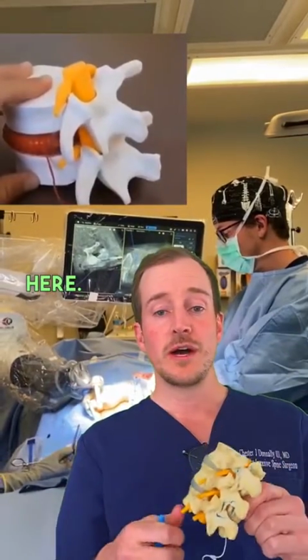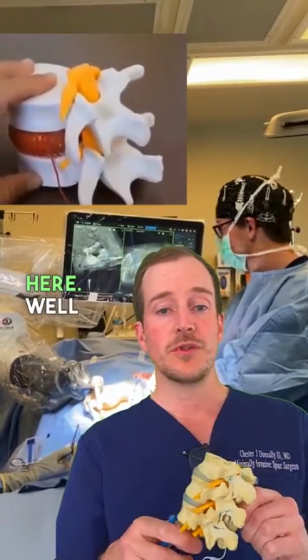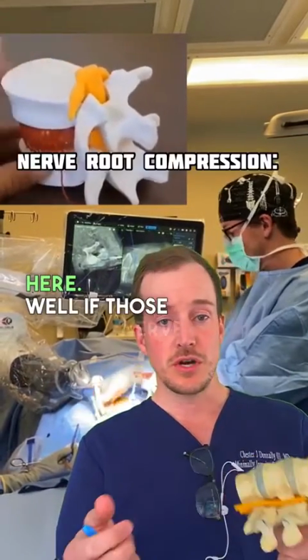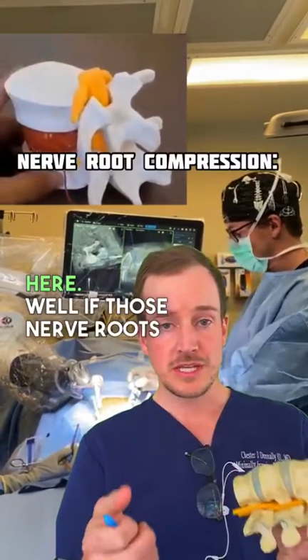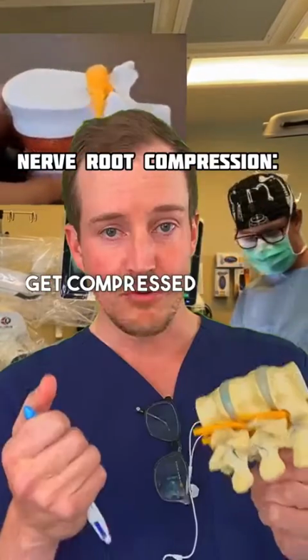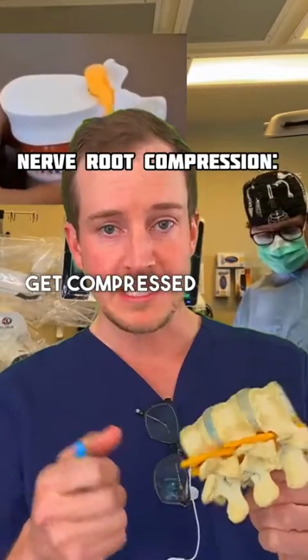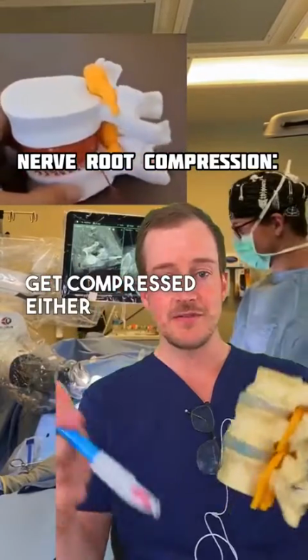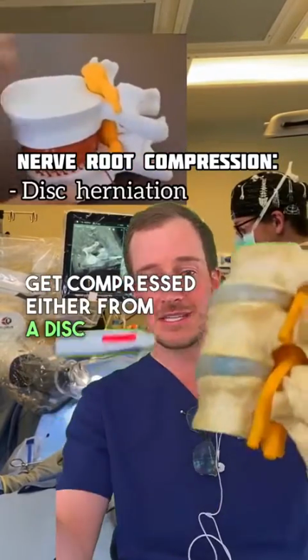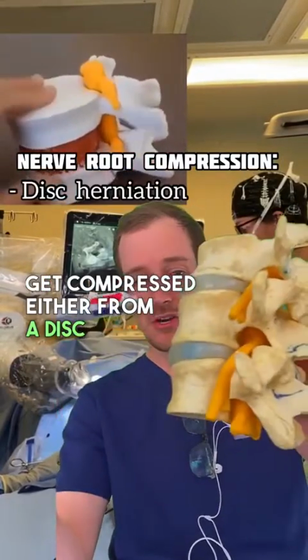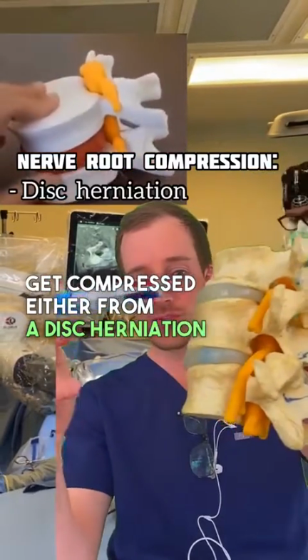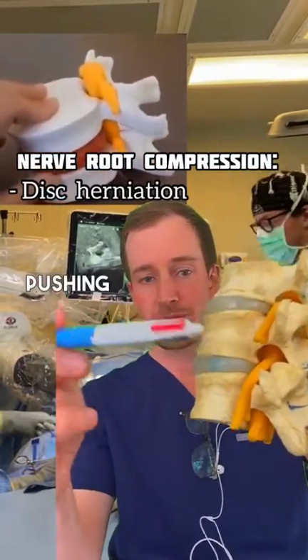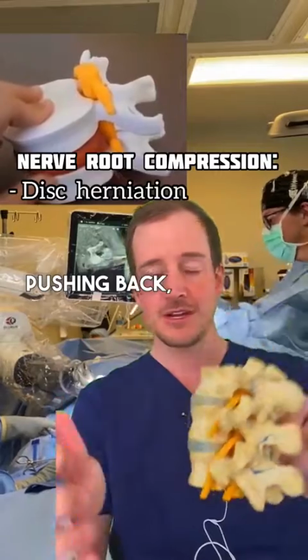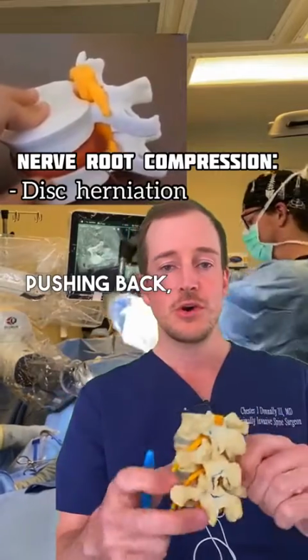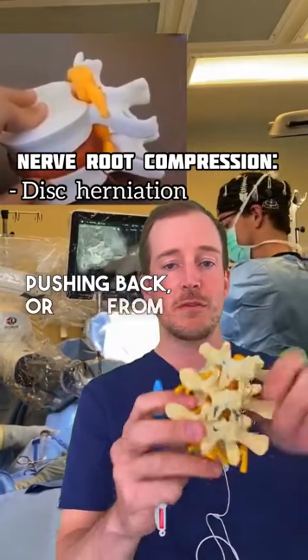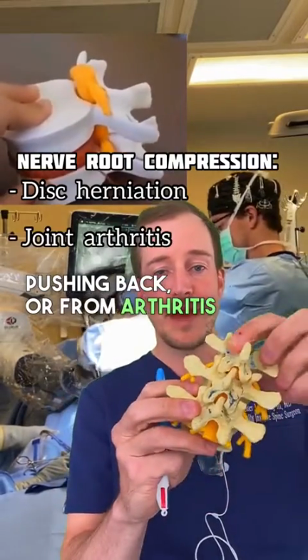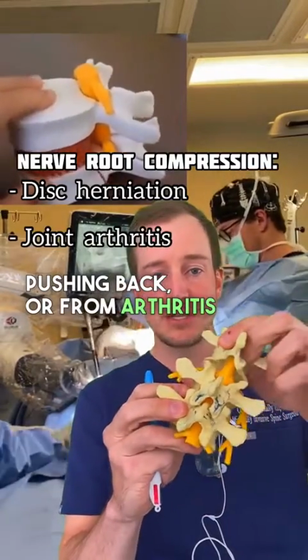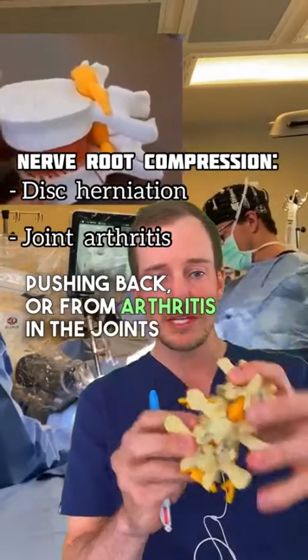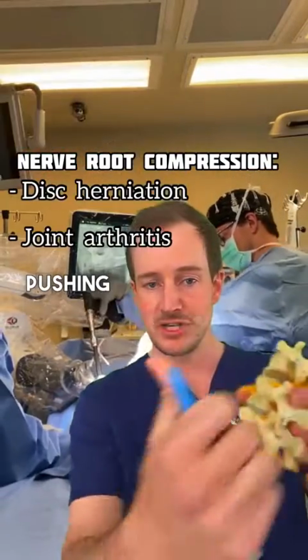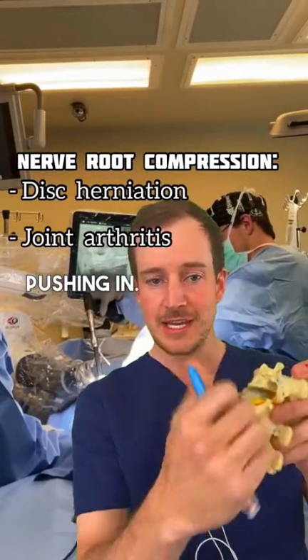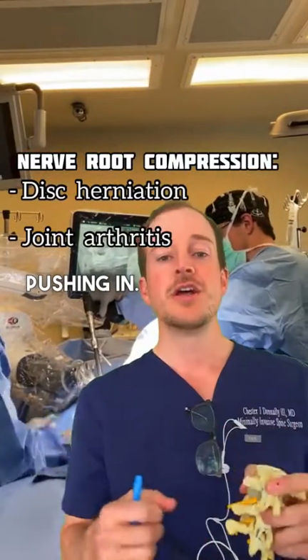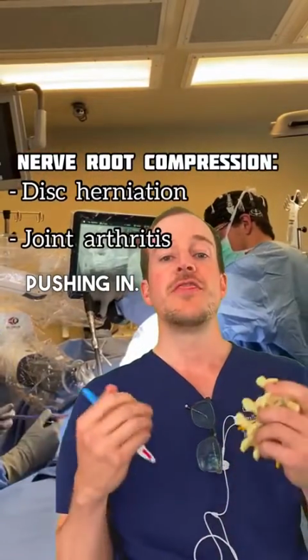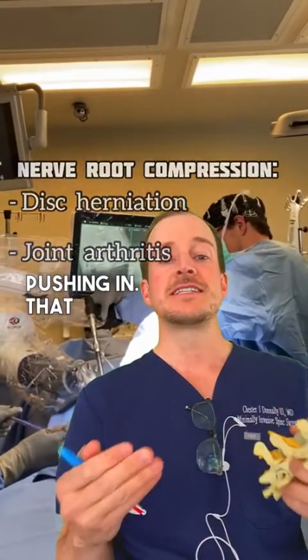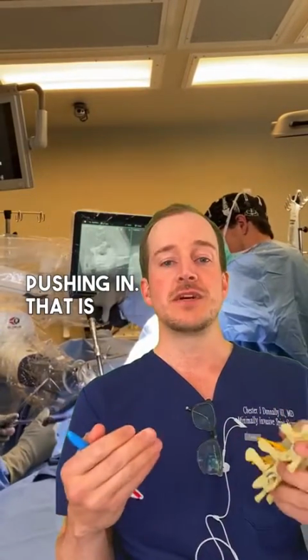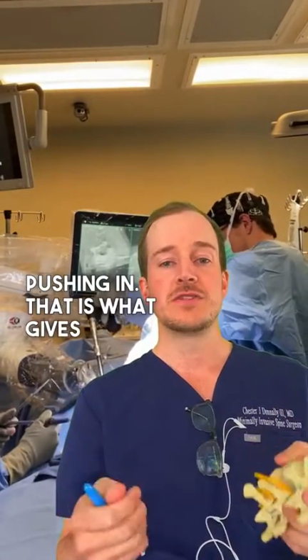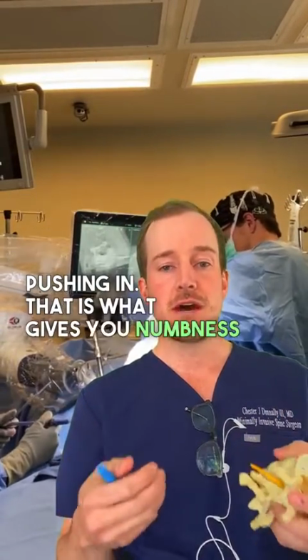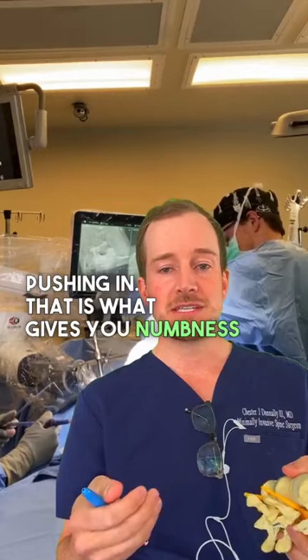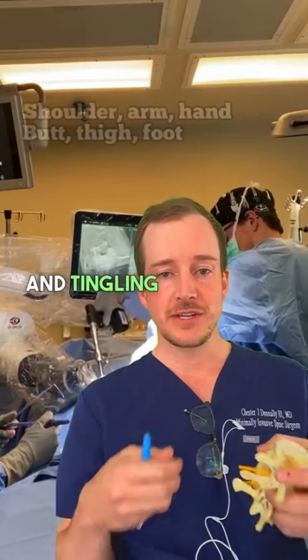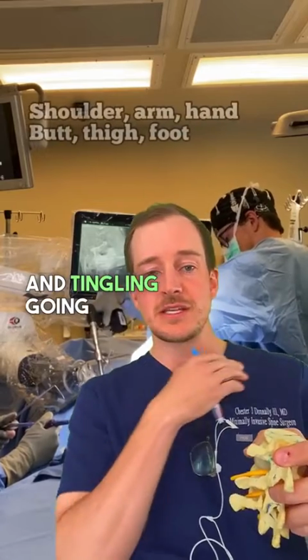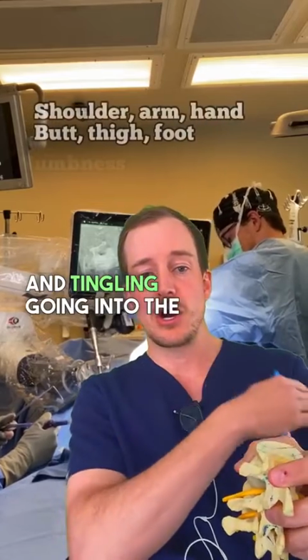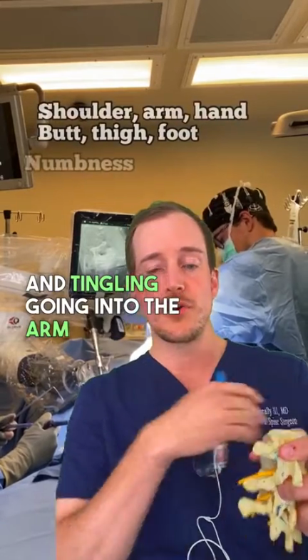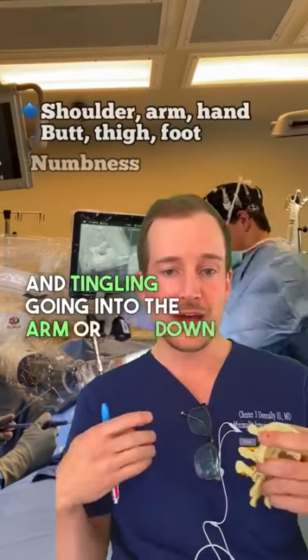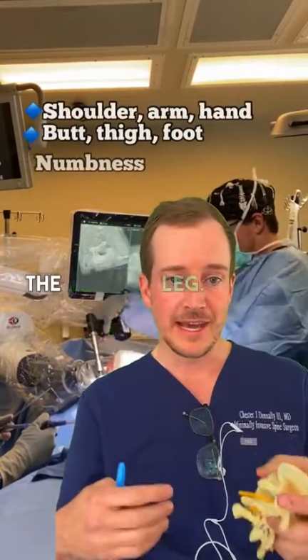When those nerve roots get compressed — either from a disc herniation pushing back, or from arthritis in the joints pushing in — that is what gives you numbness and tingling going into the arm or down the leg.